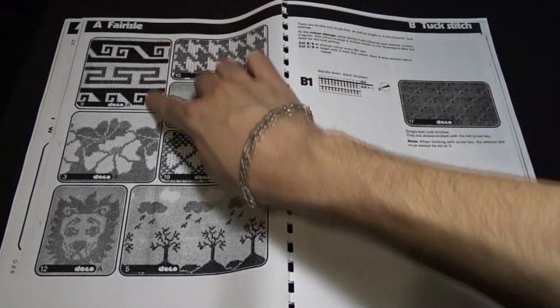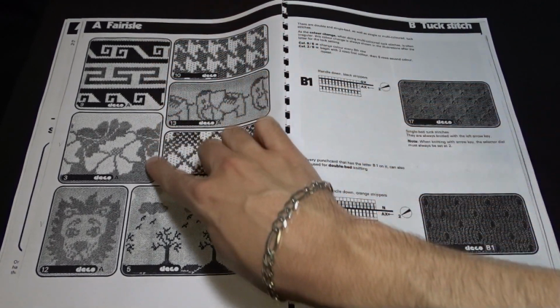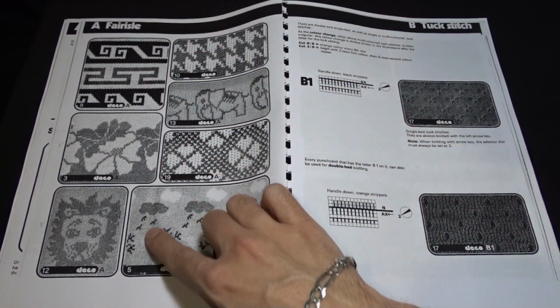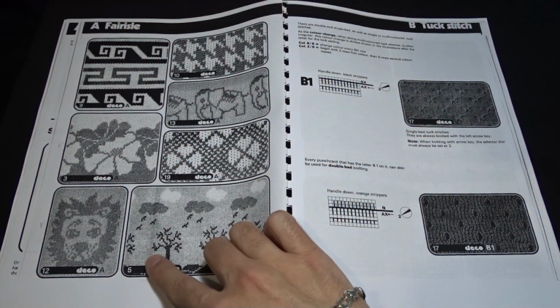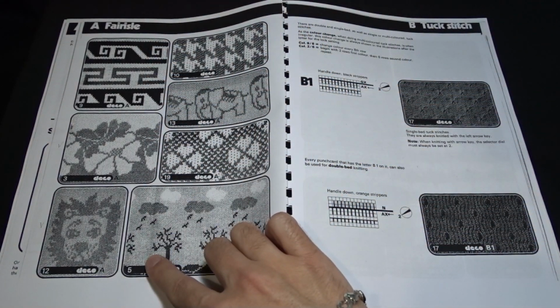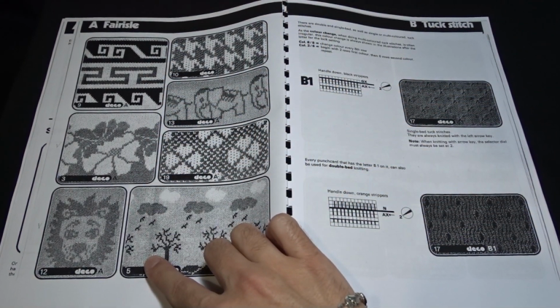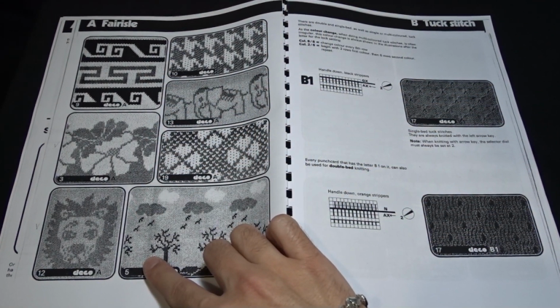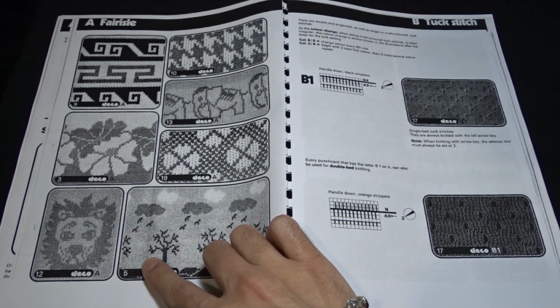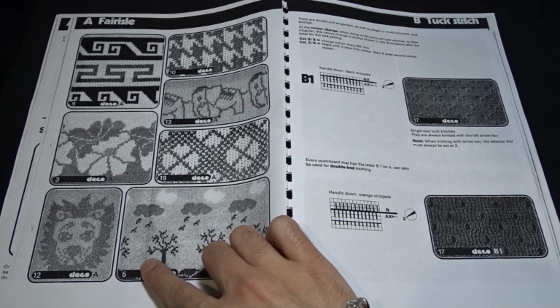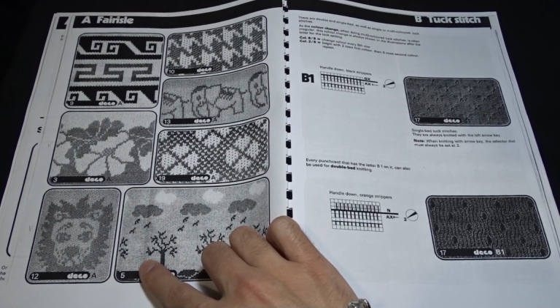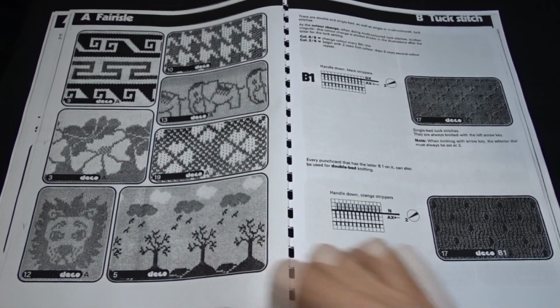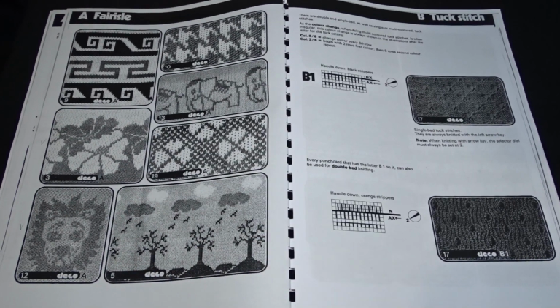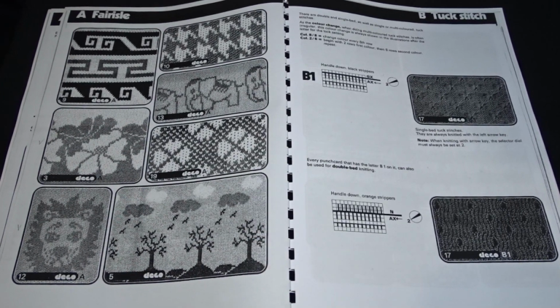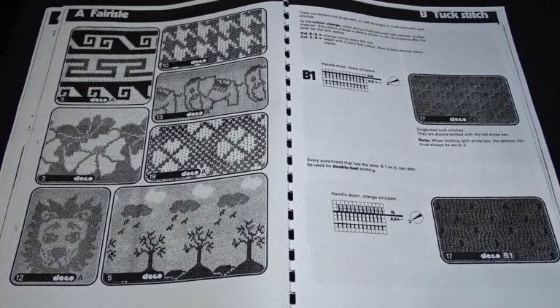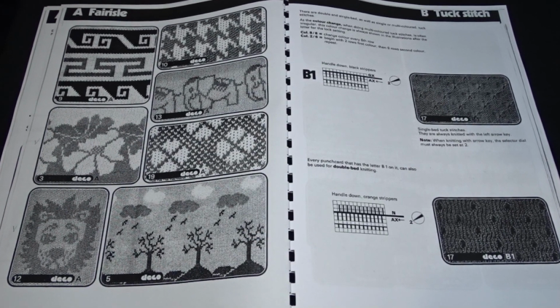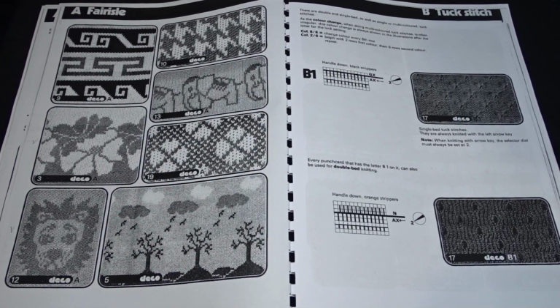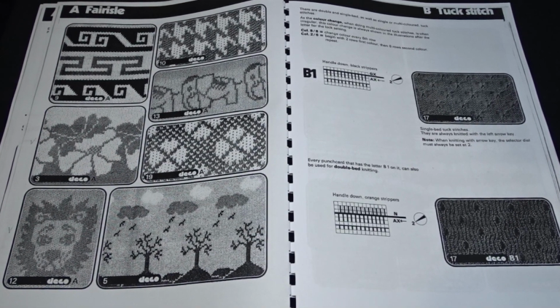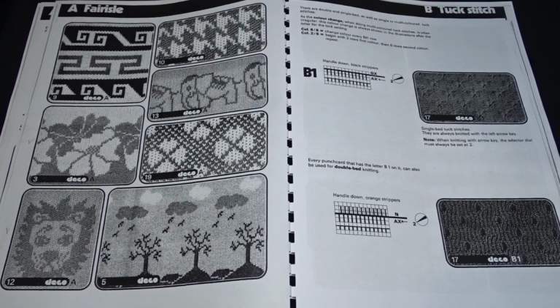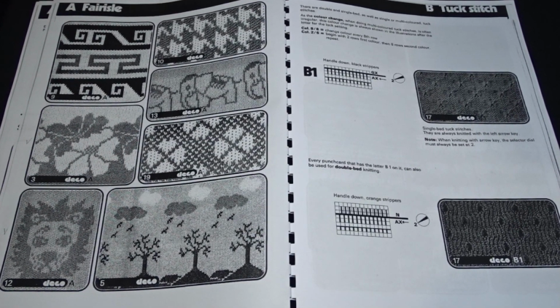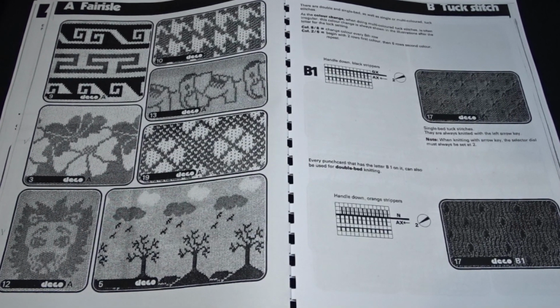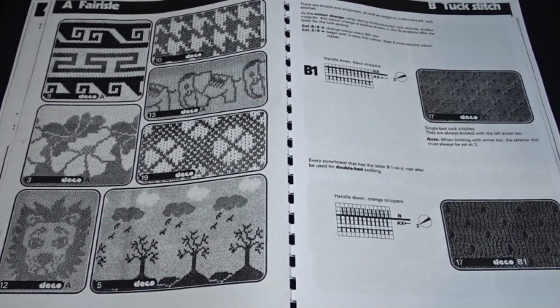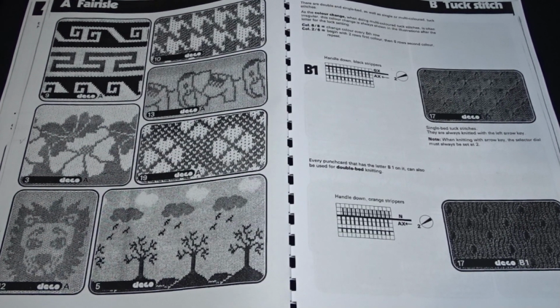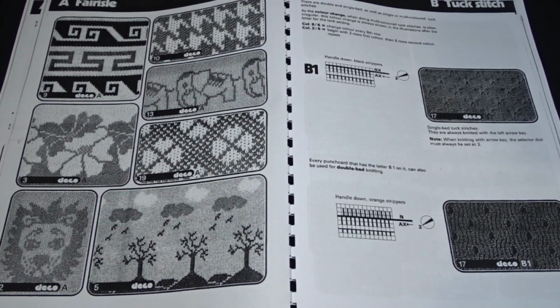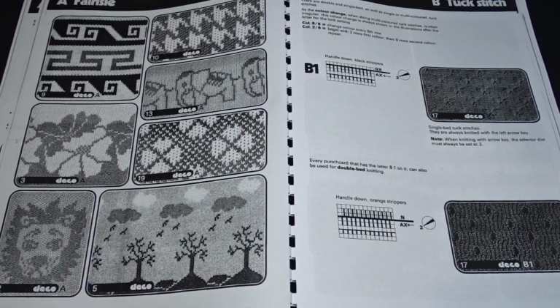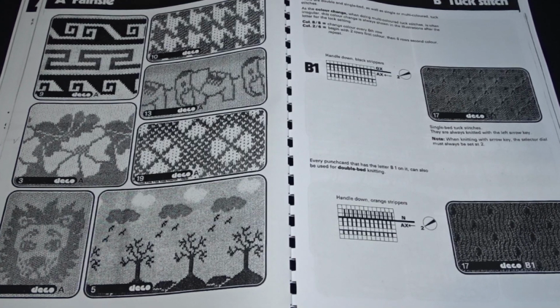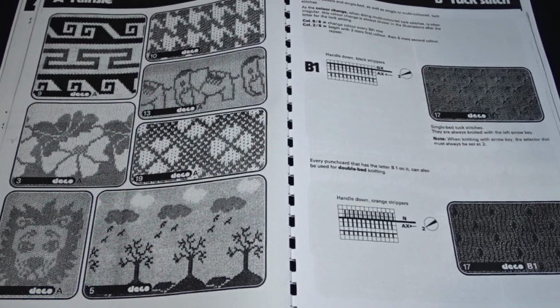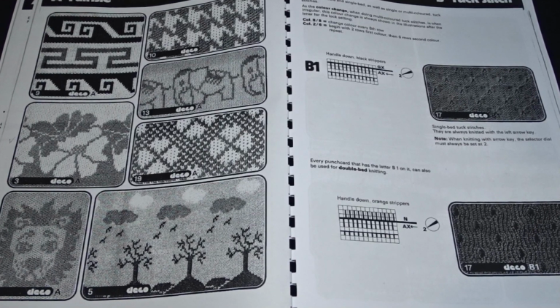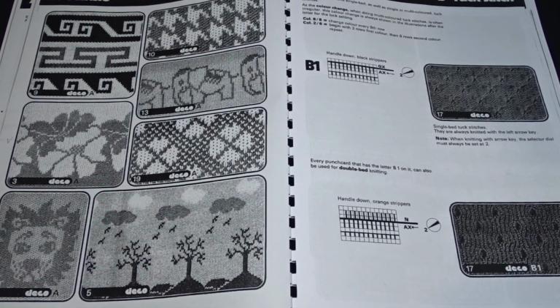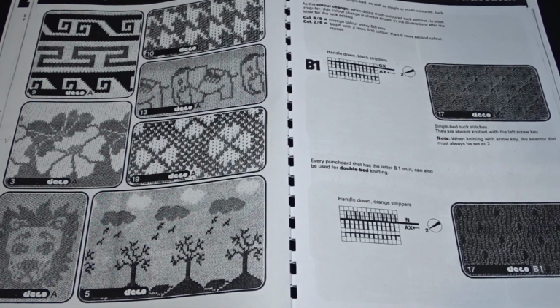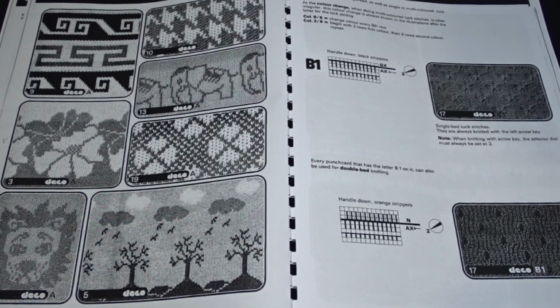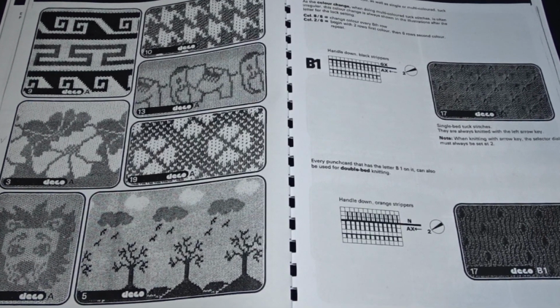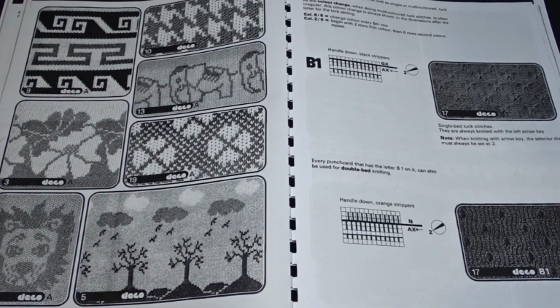If the wrong side of your project will be visible, you have to choose a card in which the holes are punched close to each other. On the places where the card is not punched you will have floats.